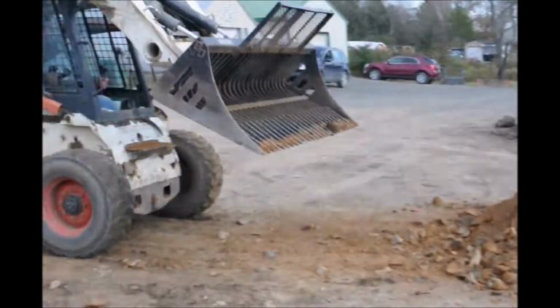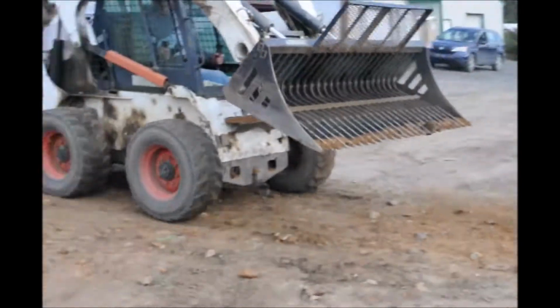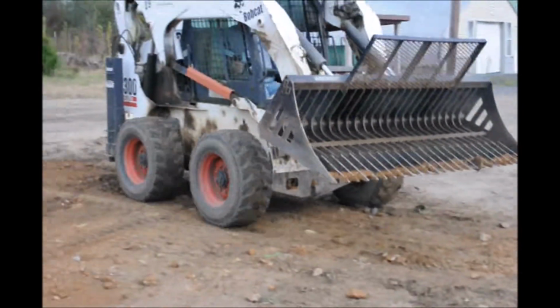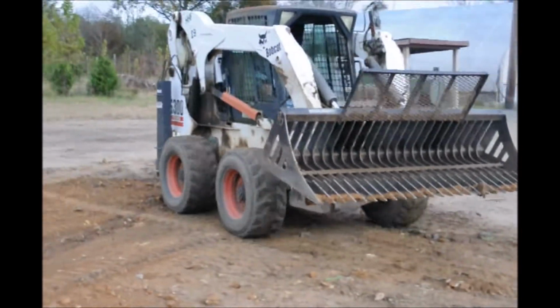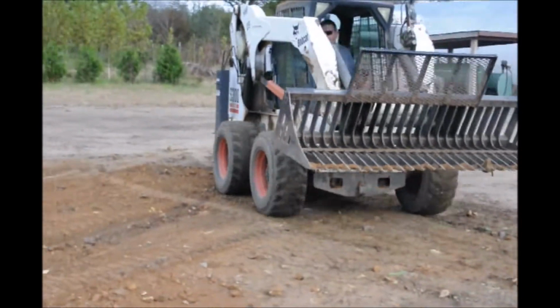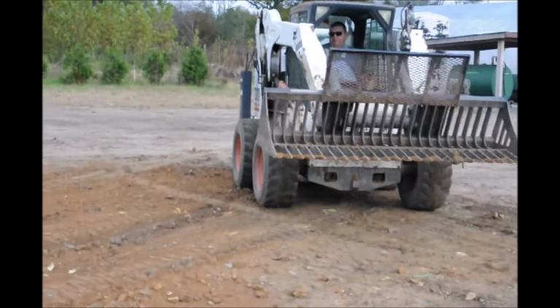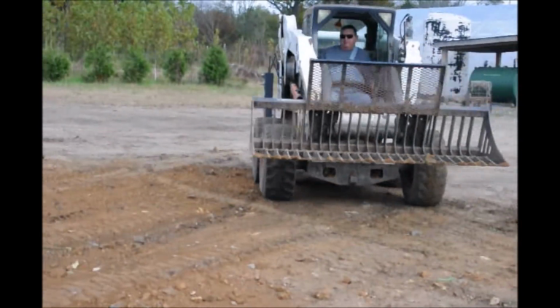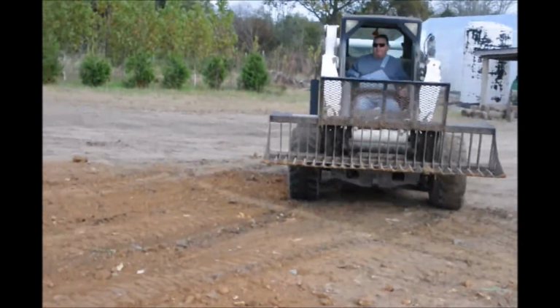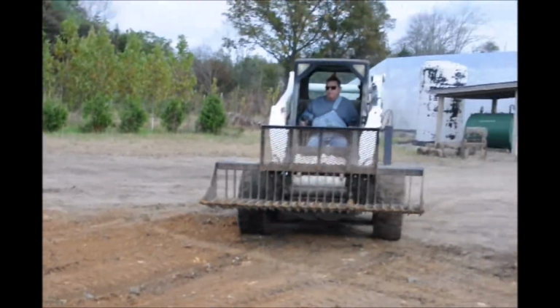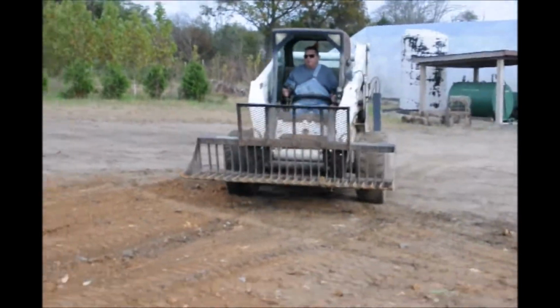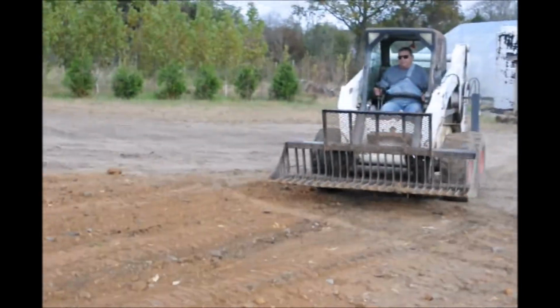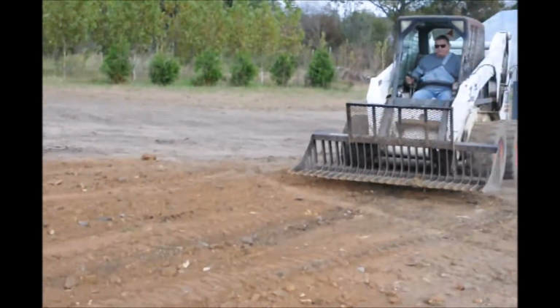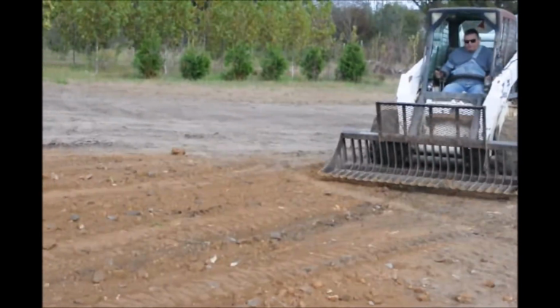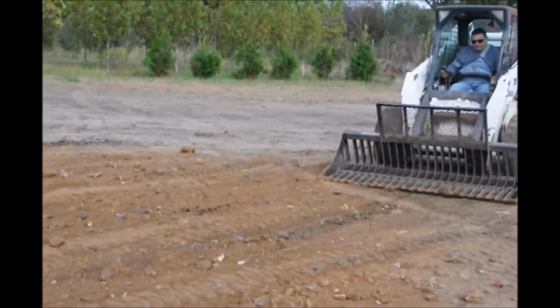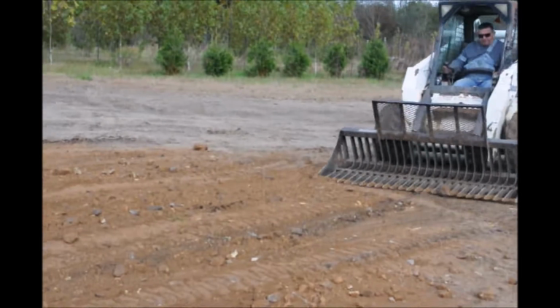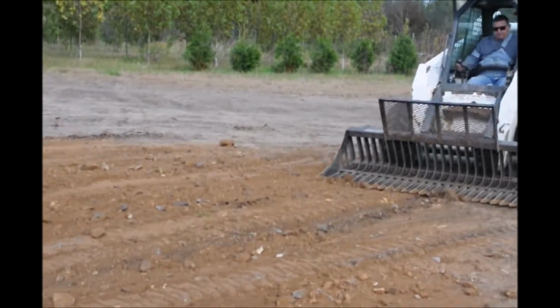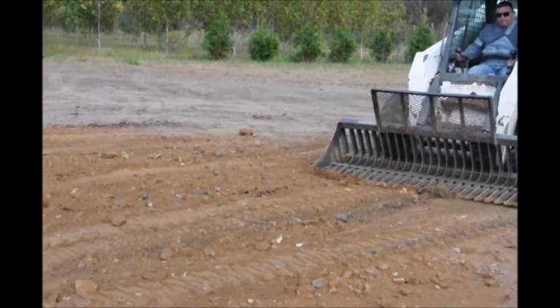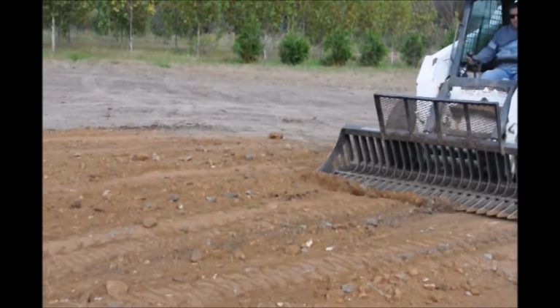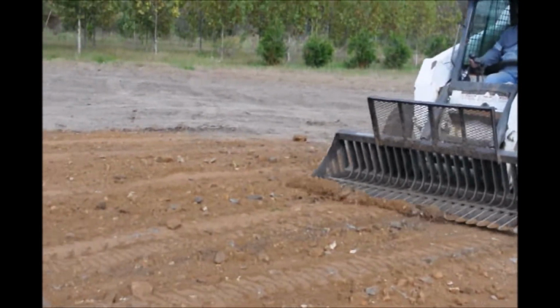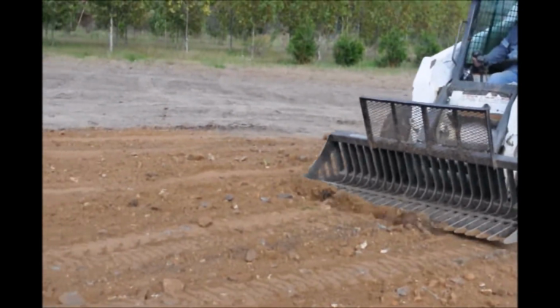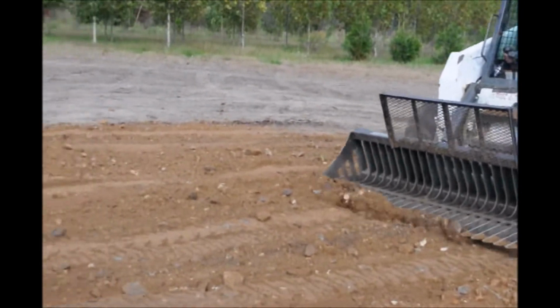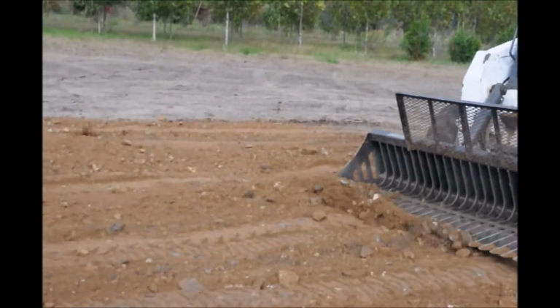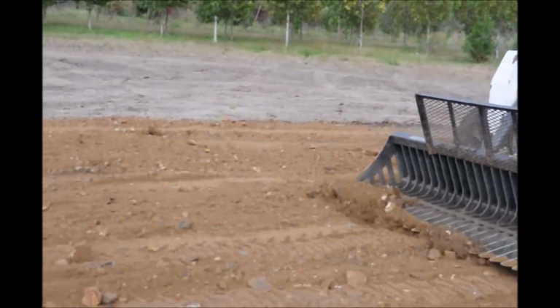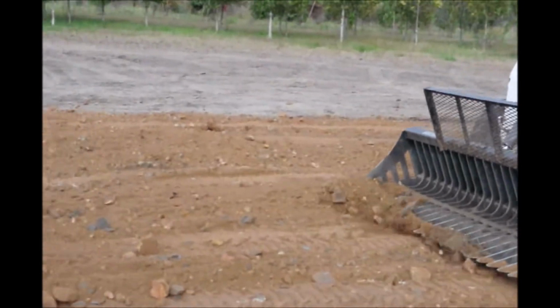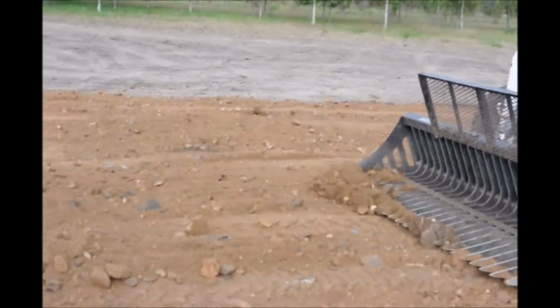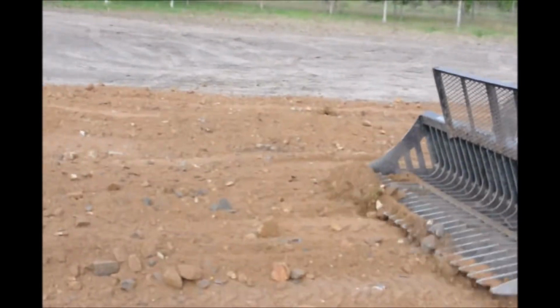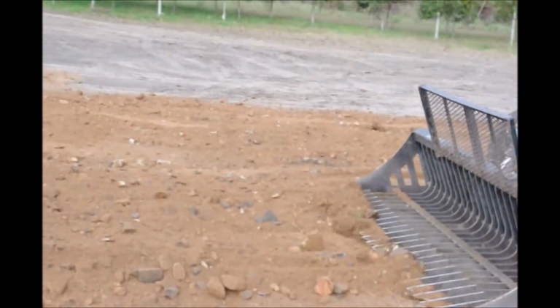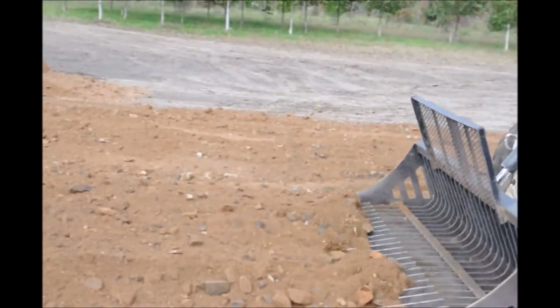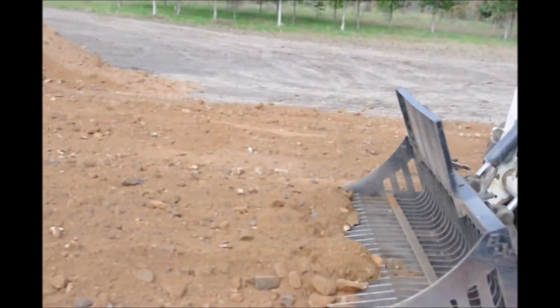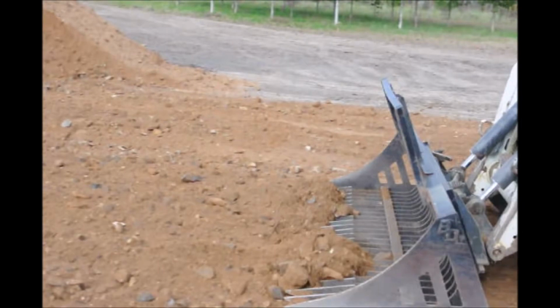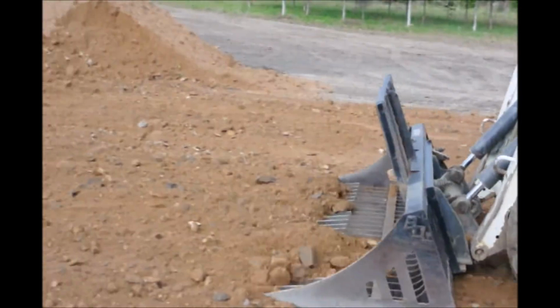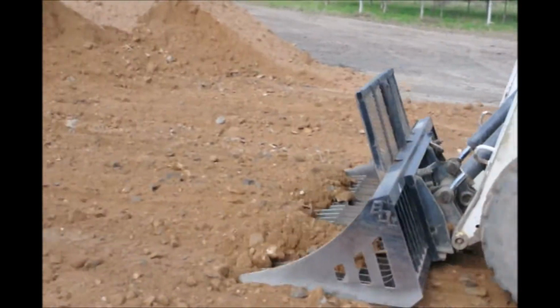In this video, you see all these rocks that we're collecting out of here. We're actually going to use these rocks in roadways that we have into our field so that we can get in and out in all weather.